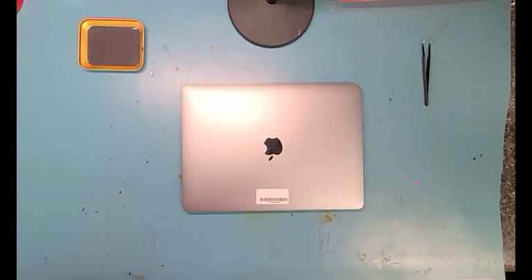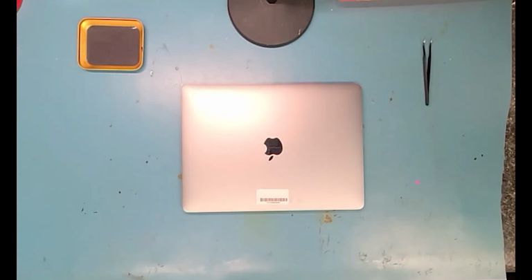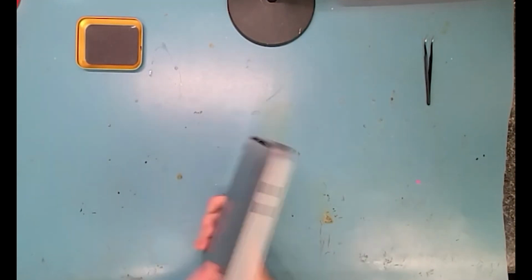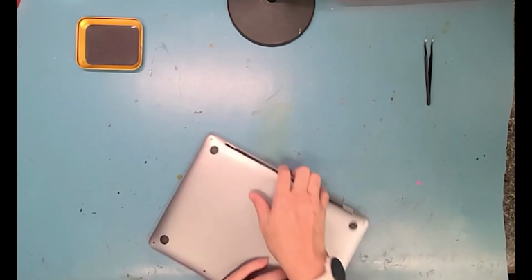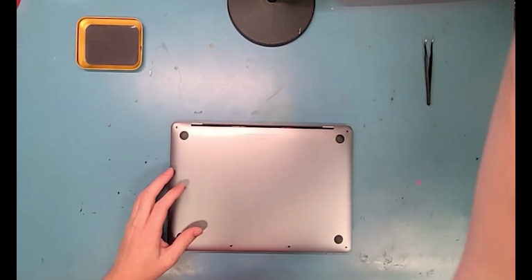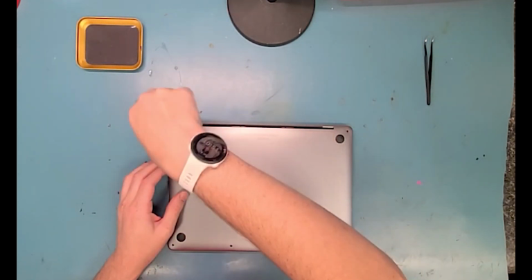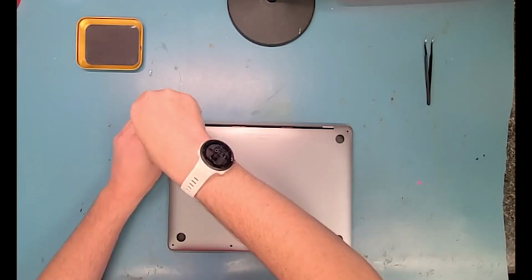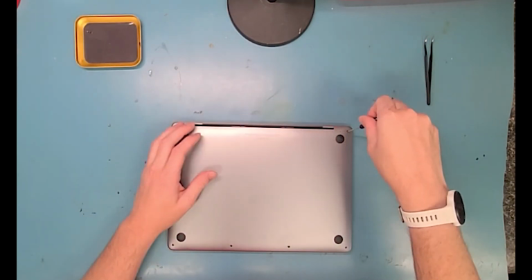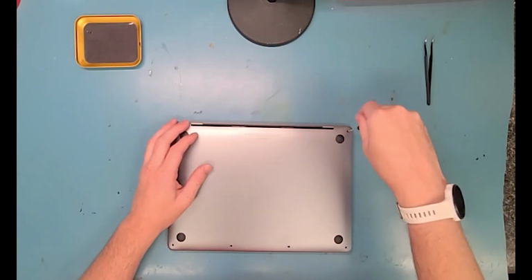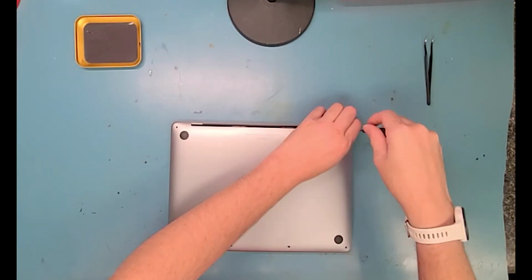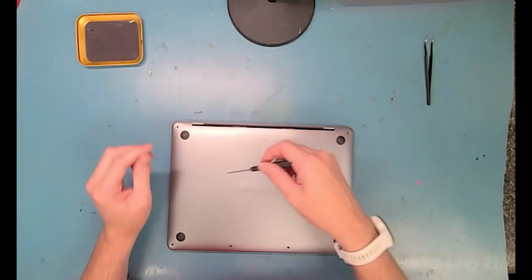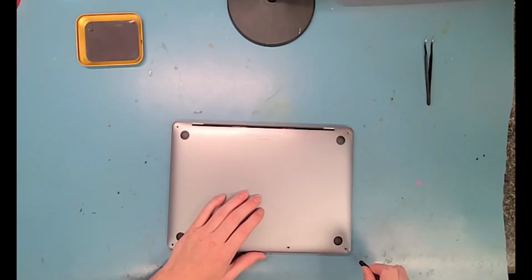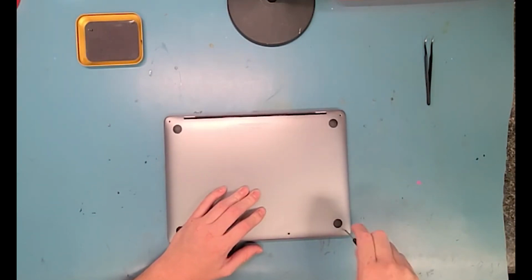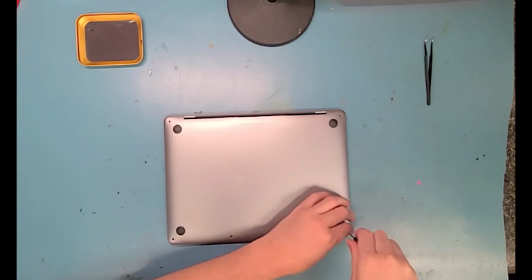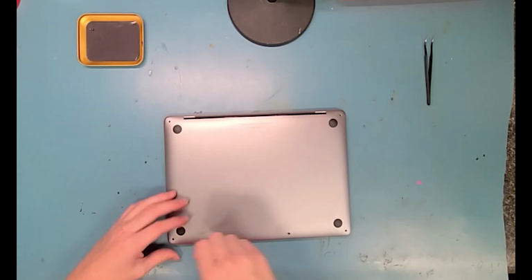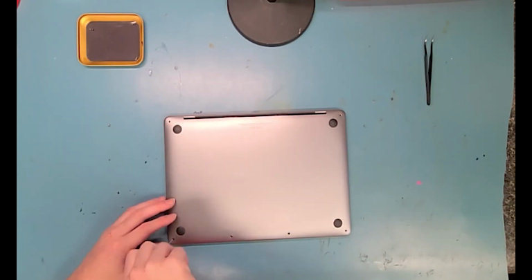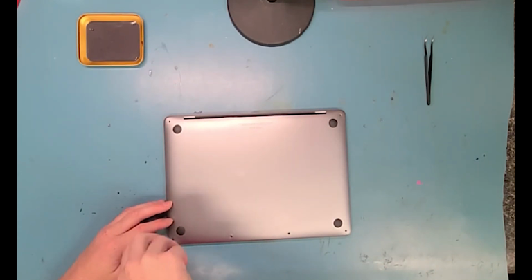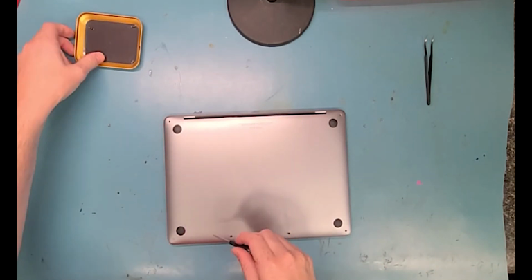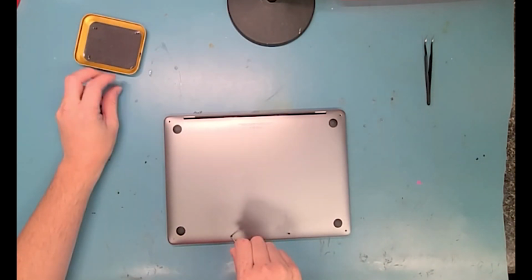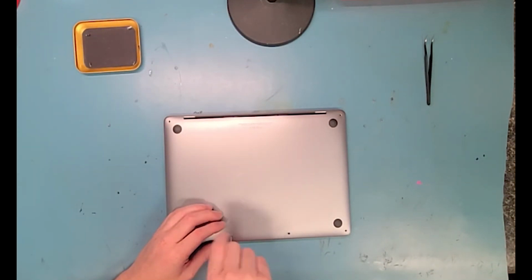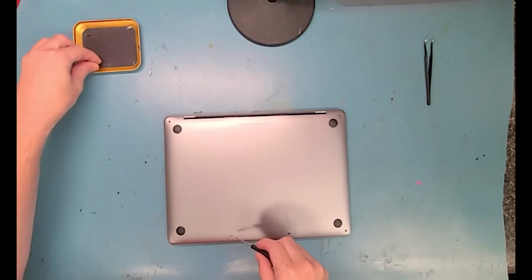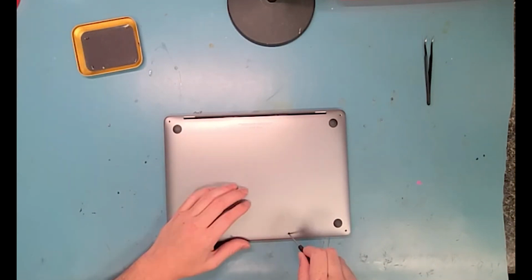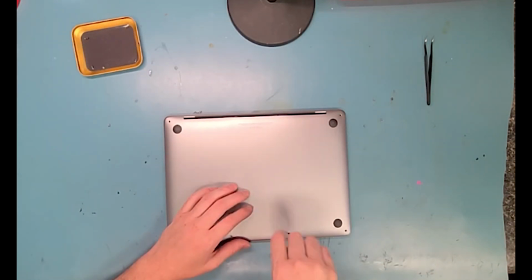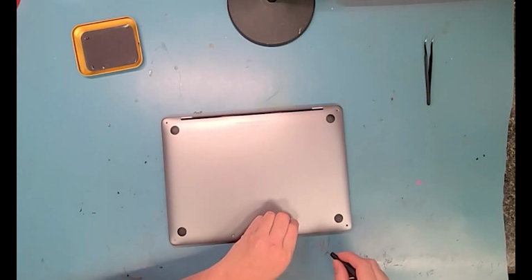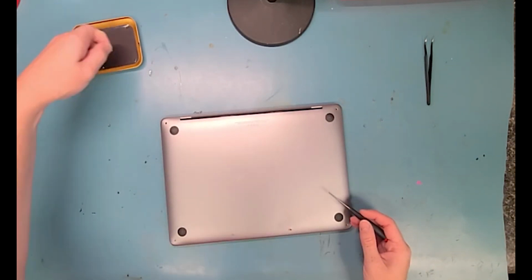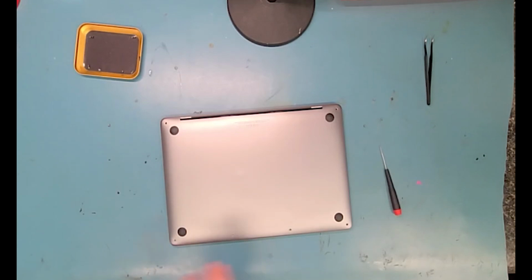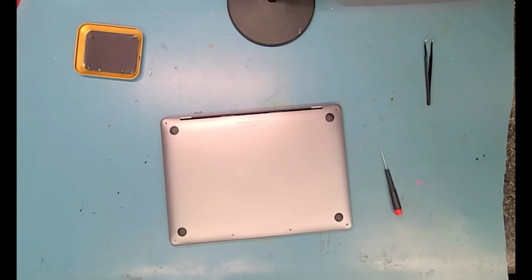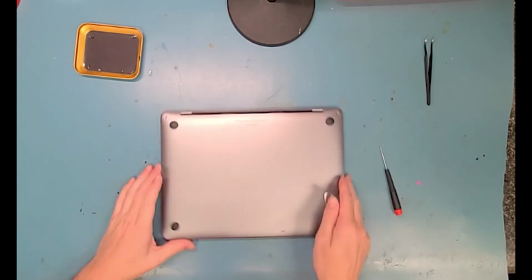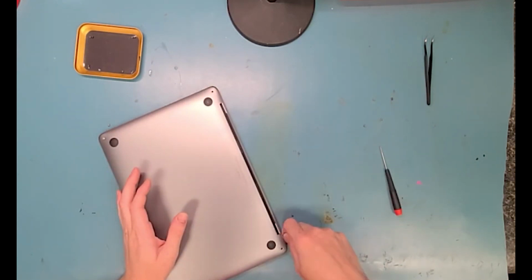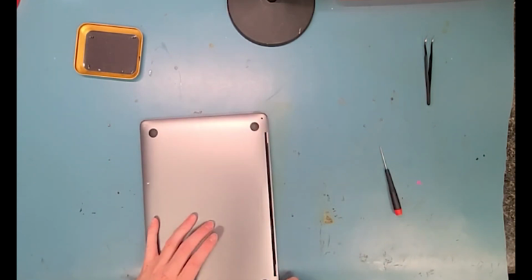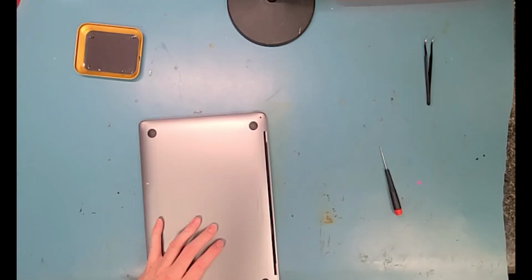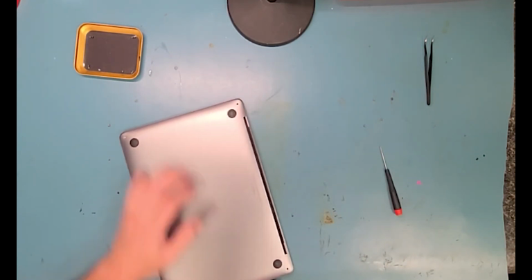Hello, it's Mark from Worth It Repairs by Mark, and this is a MacBook Pro 2020 M1 chip. You want to remove the six PL4 screws from the bottom.